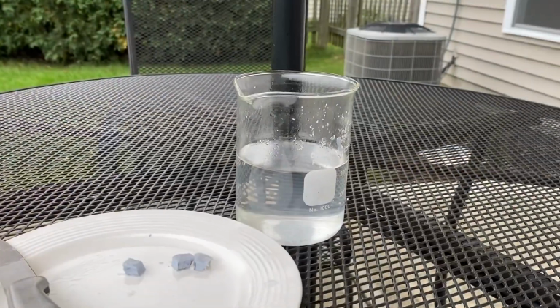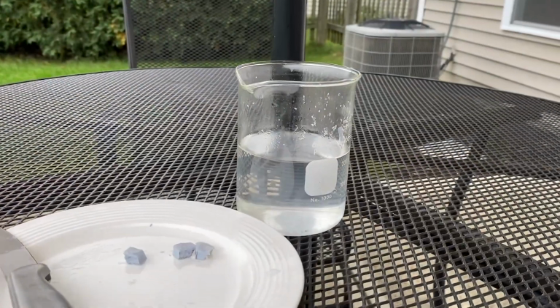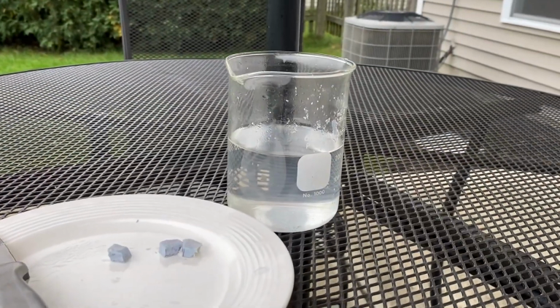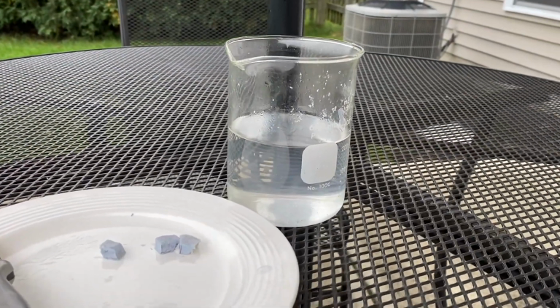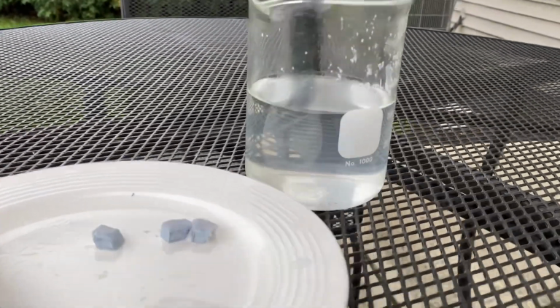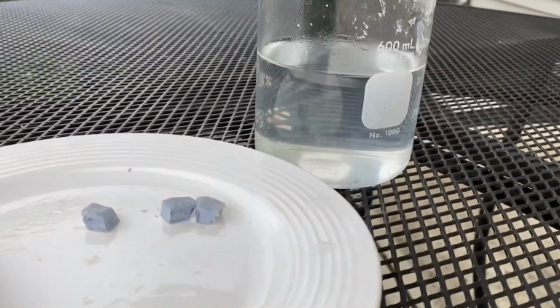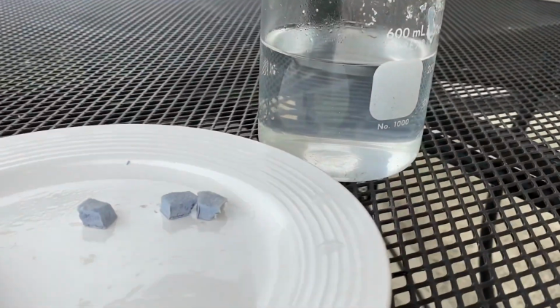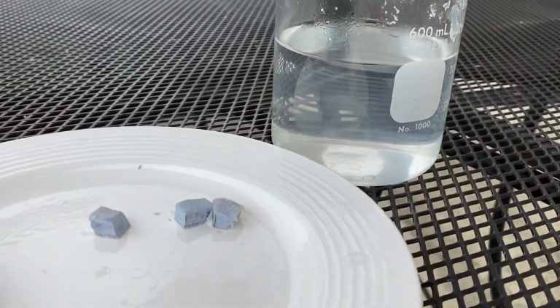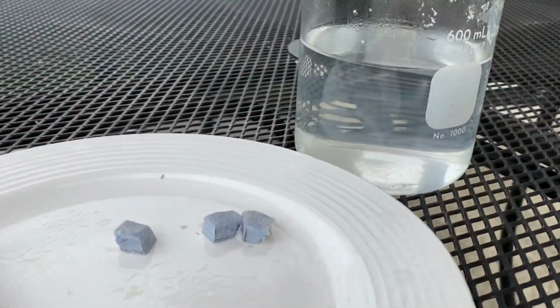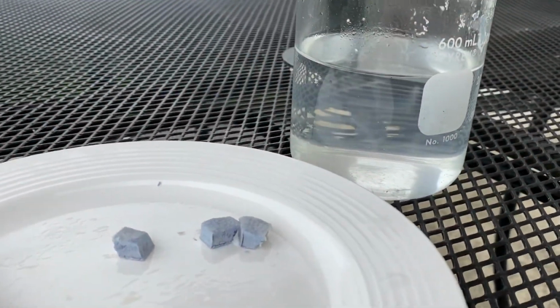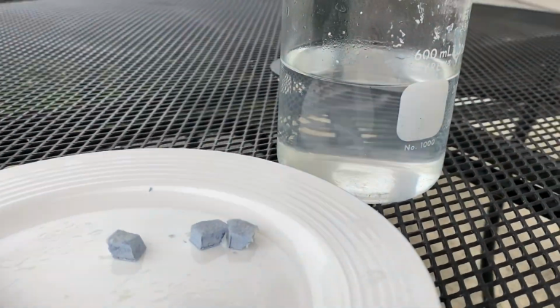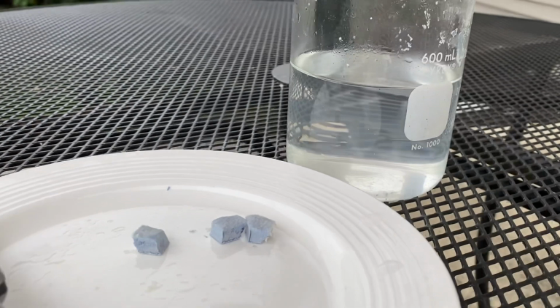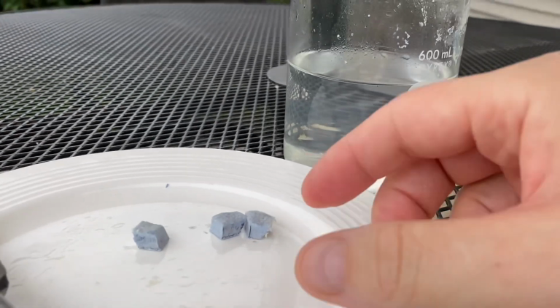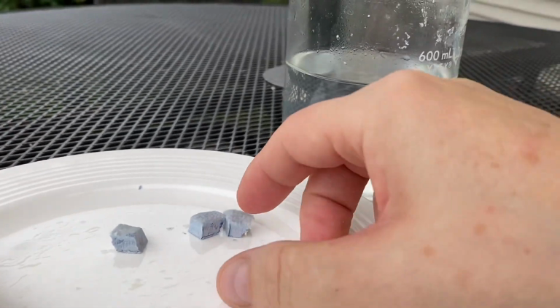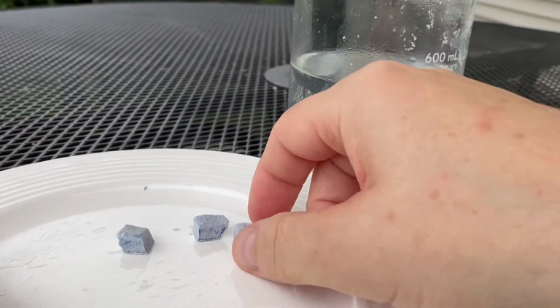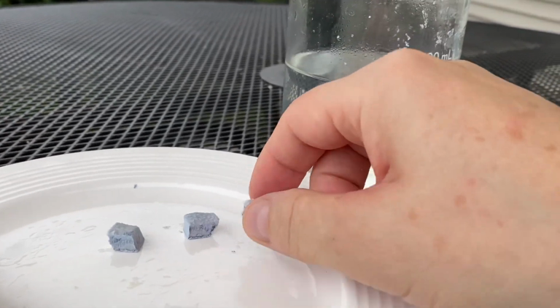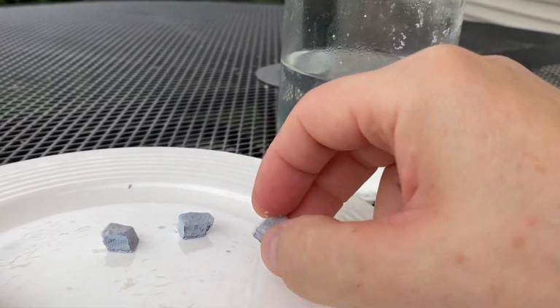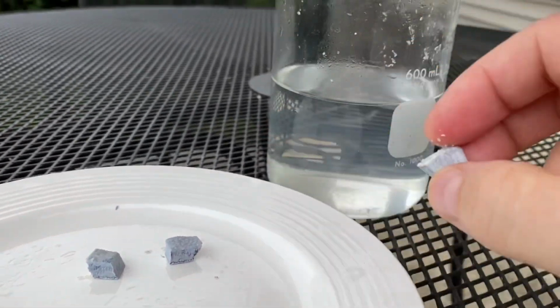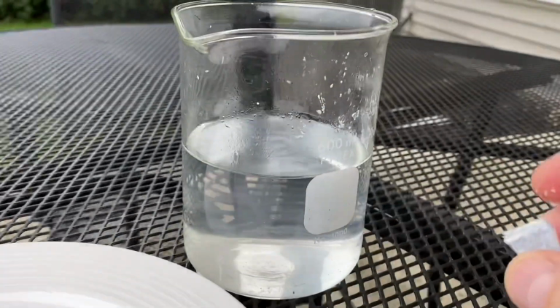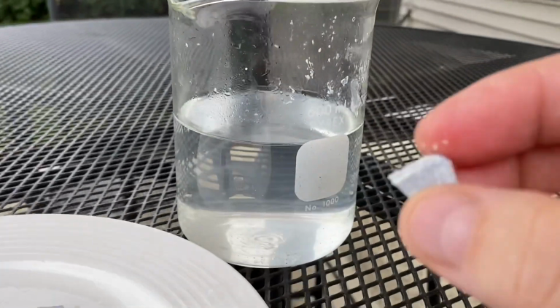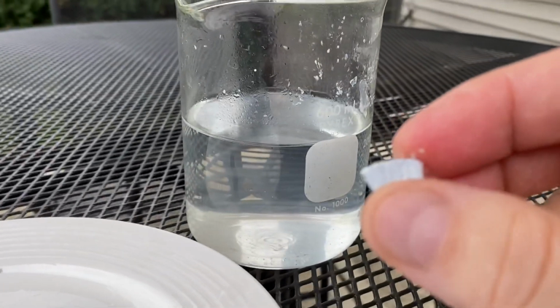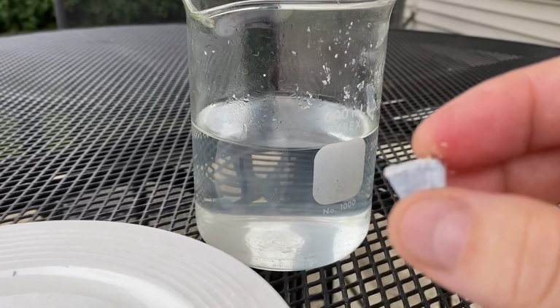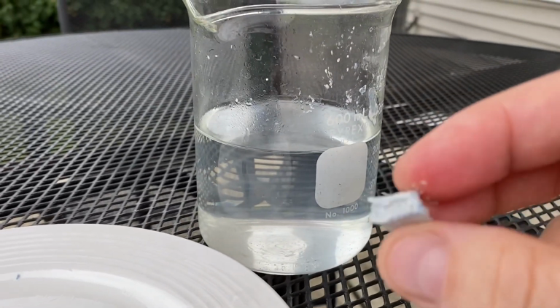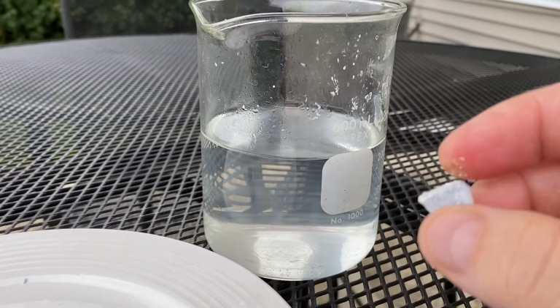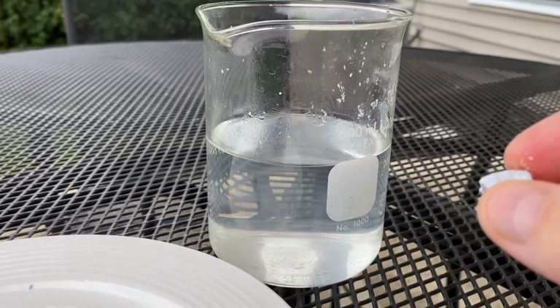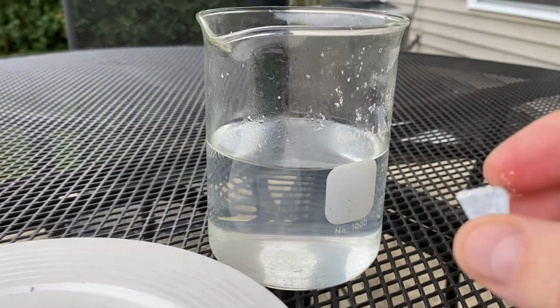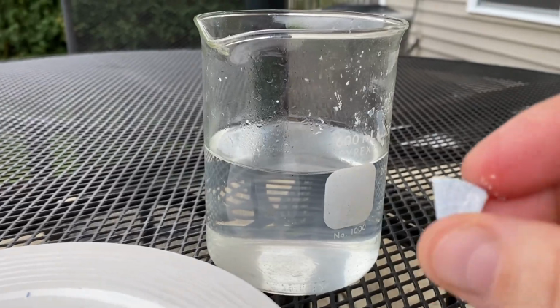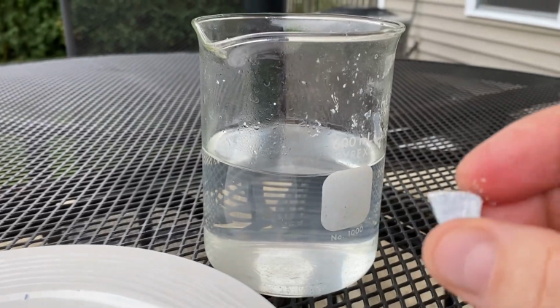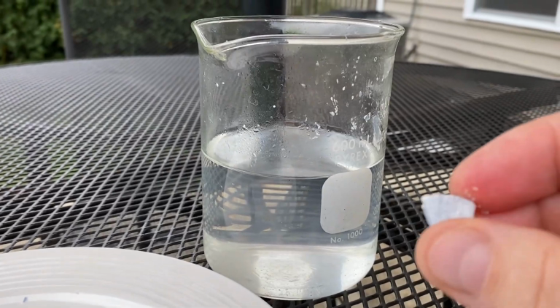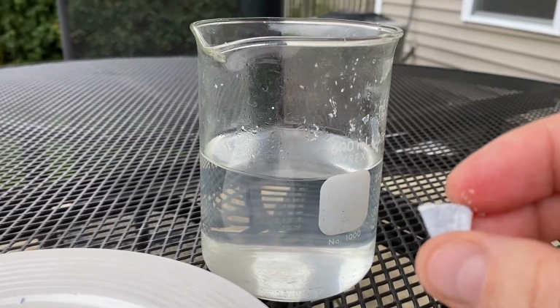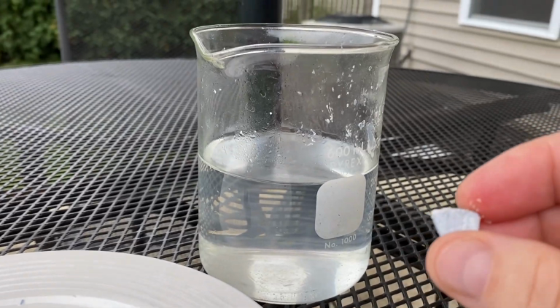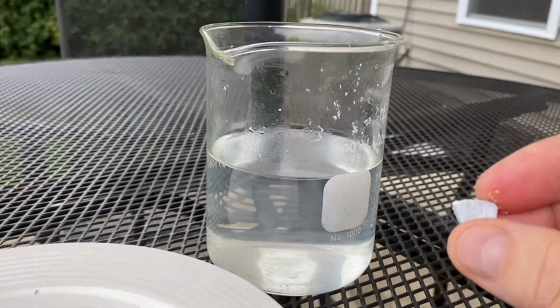And now for the fun part. We're just gonna put a small piece of potassium metal in water. This is gonna release hydrogen gas, it's gonna turn into potassium hydroxide and water vapor. You'll probably see a little bit of fire. Here we go.